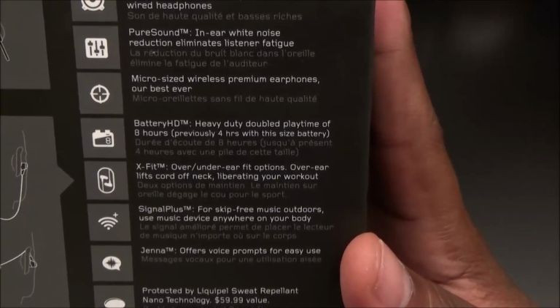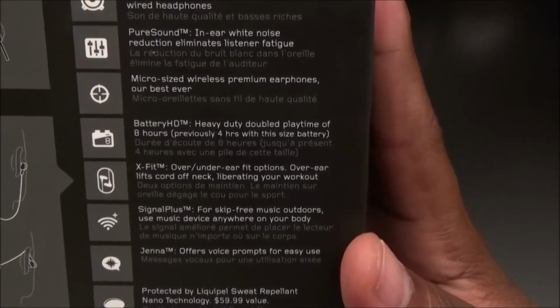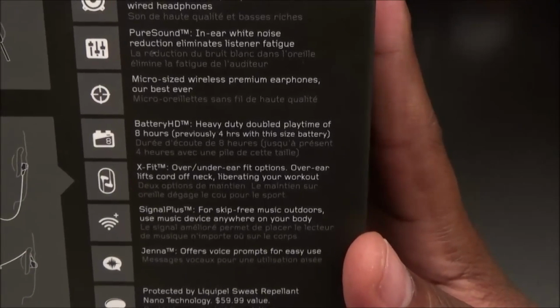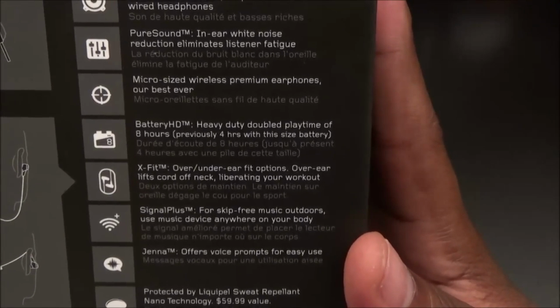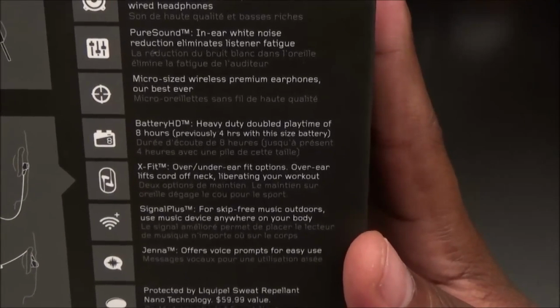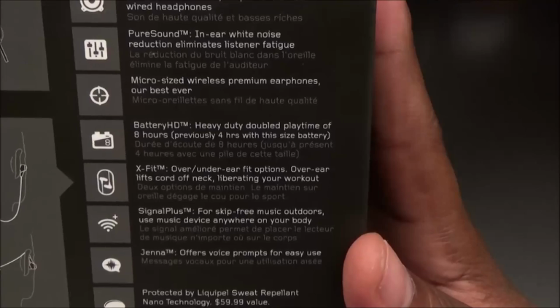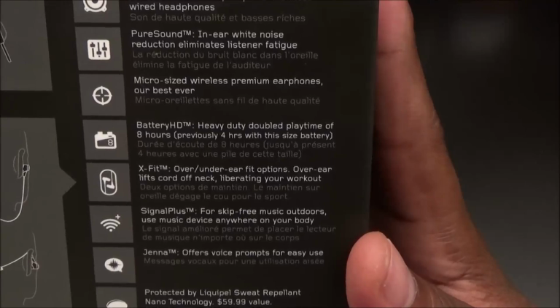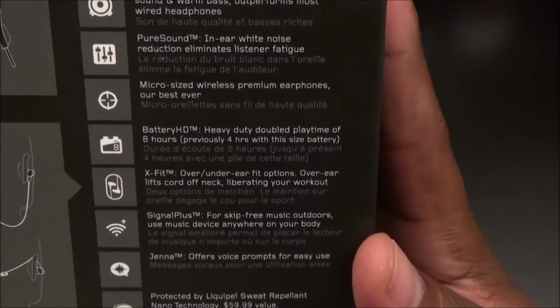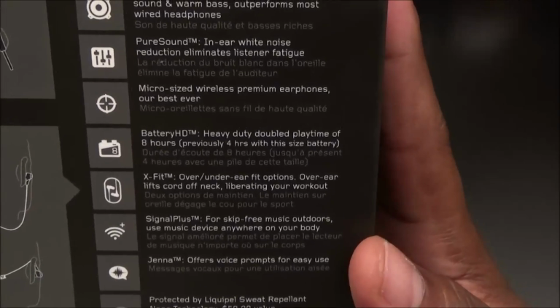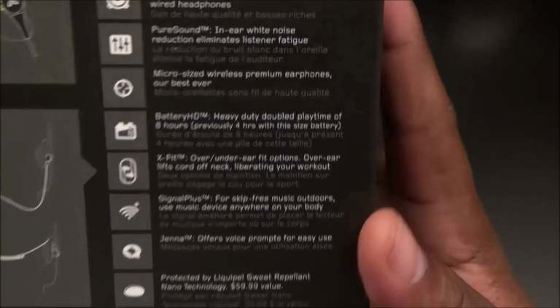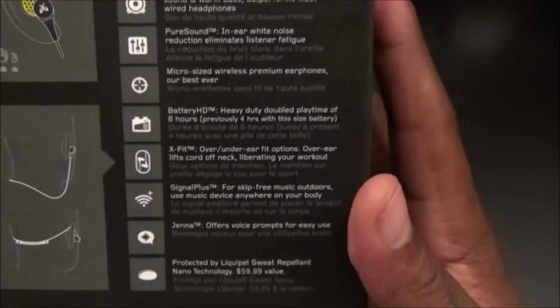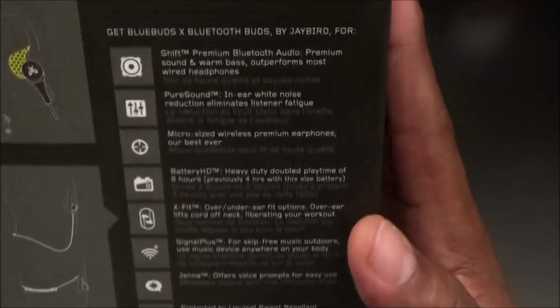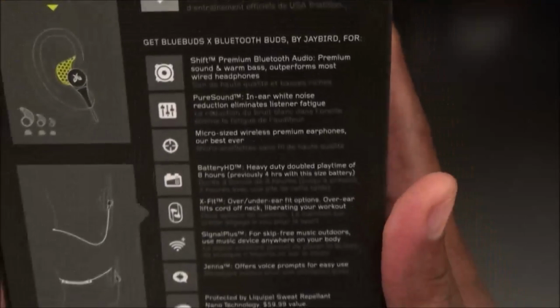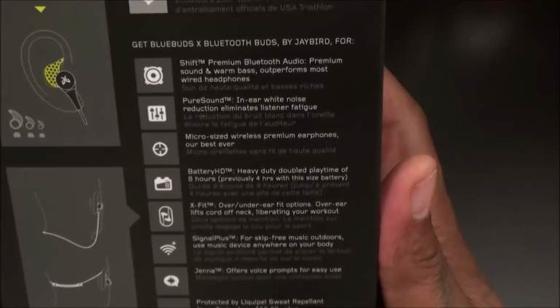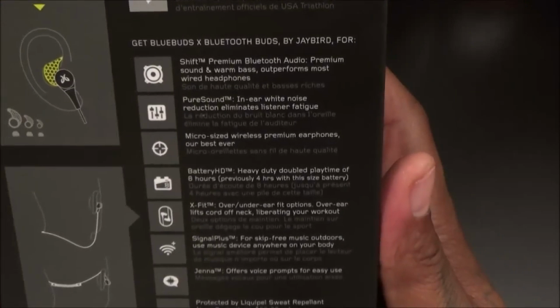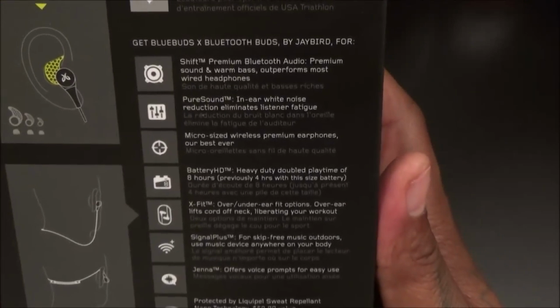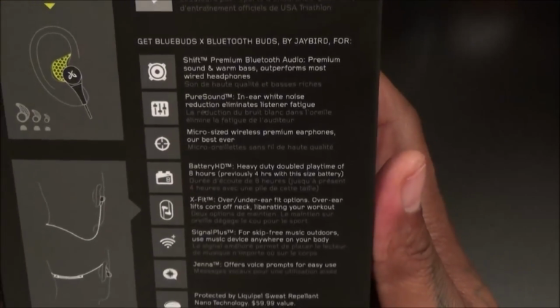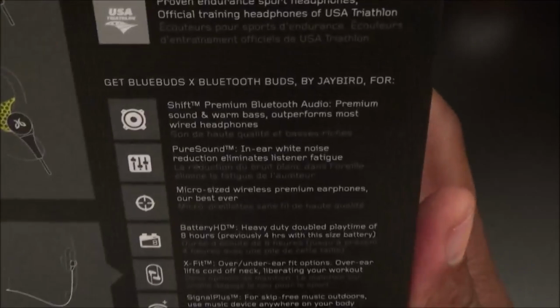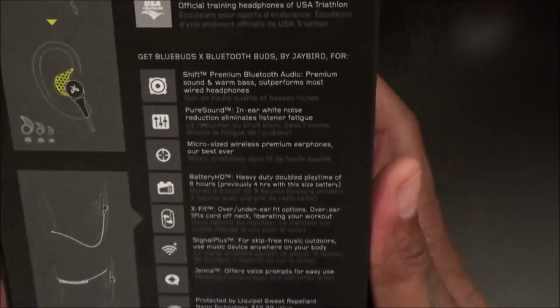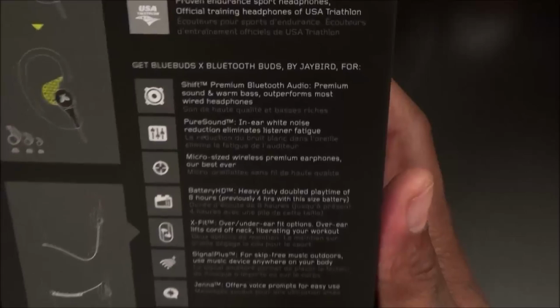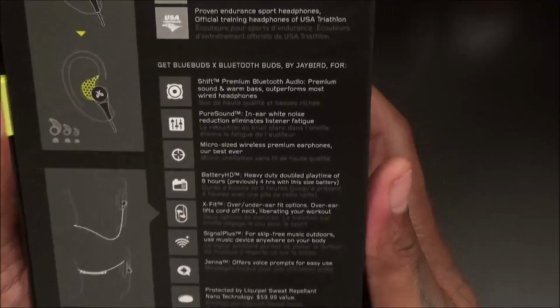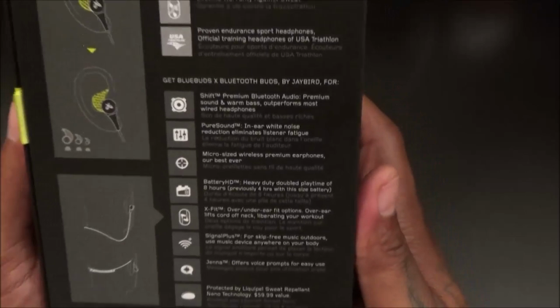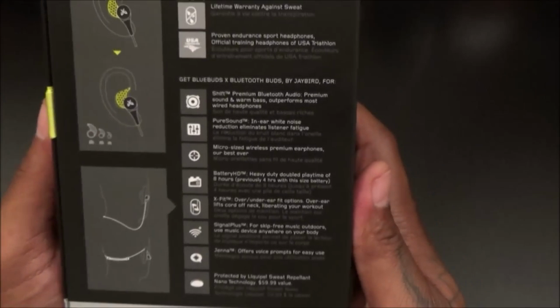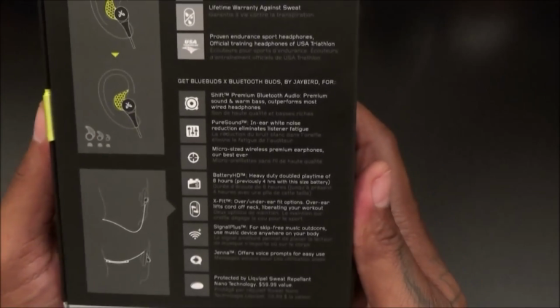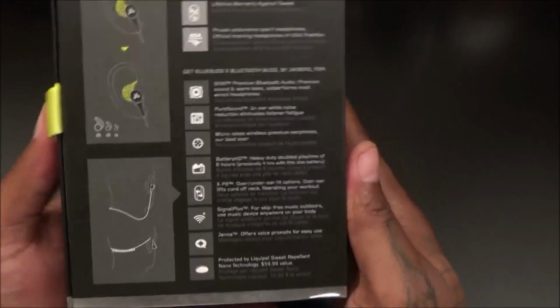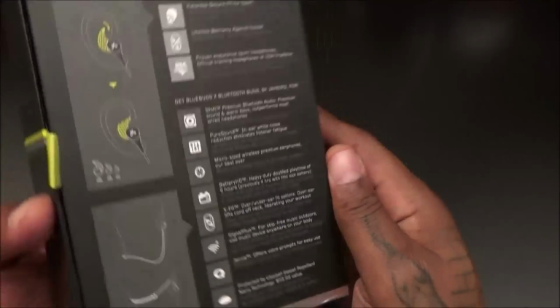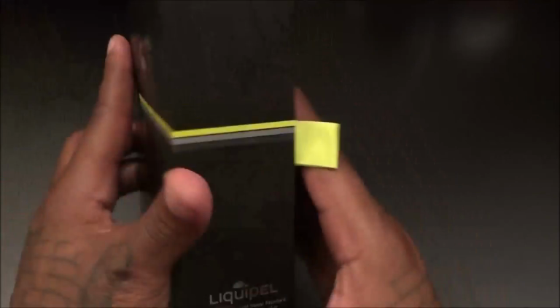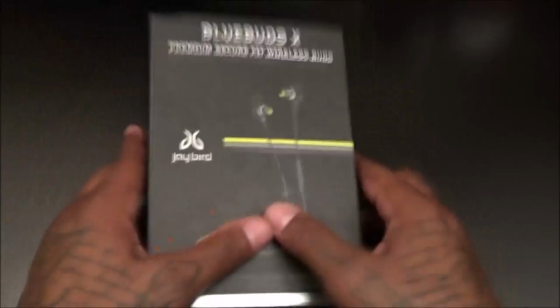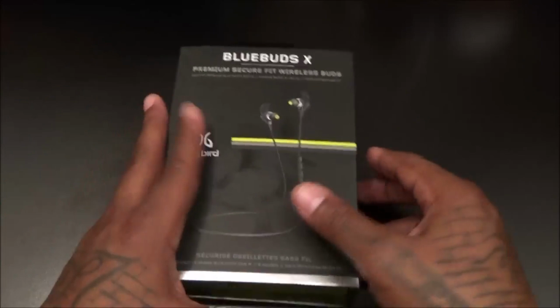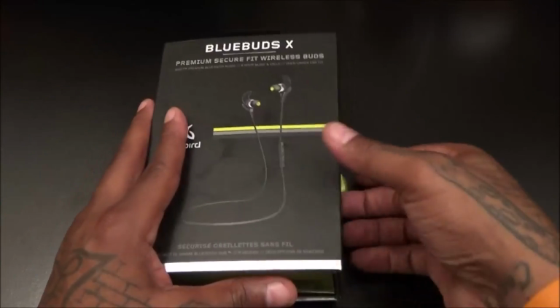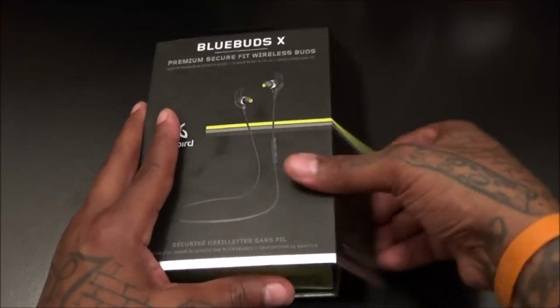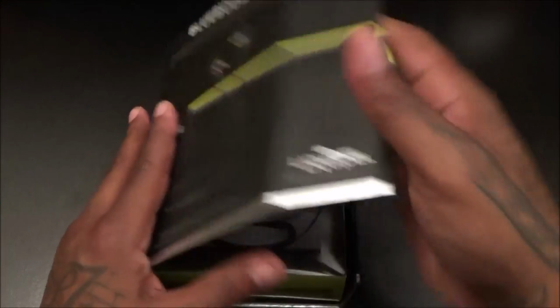These are also protected by Liquid Pel sweat-repellent nano-technology, valued at $59.99. Even if you don't know what that means, the key takeaway is the lifetime warranty against sweat — that's an automatic win.